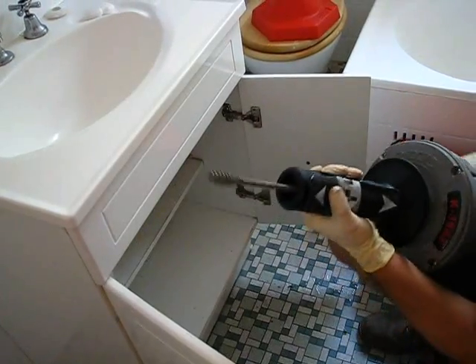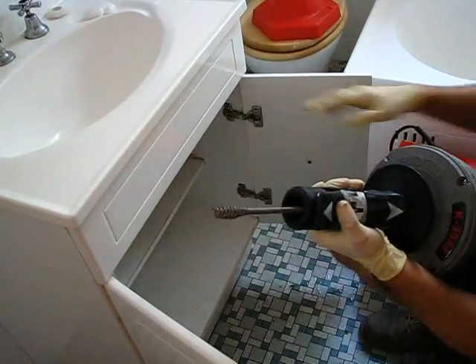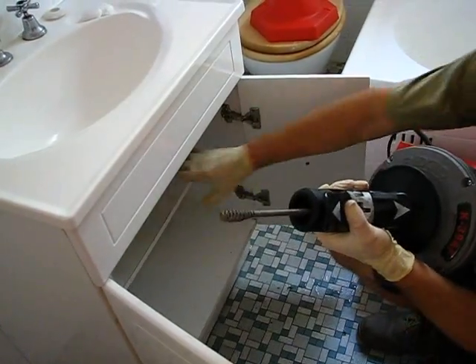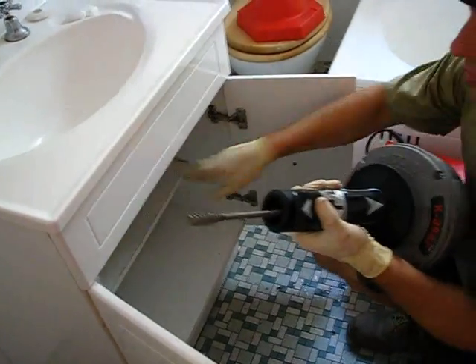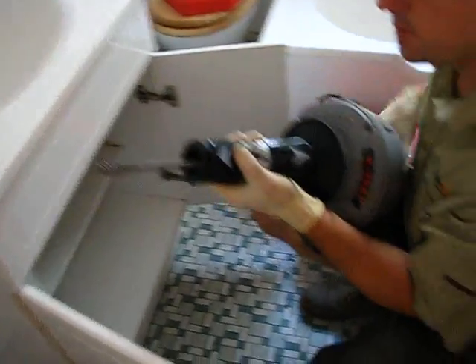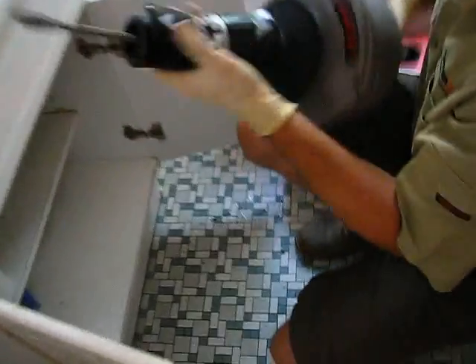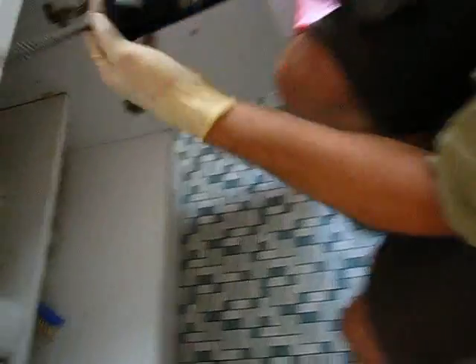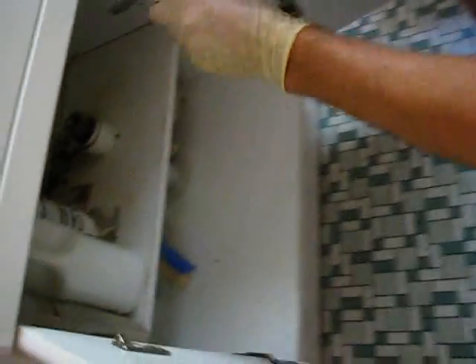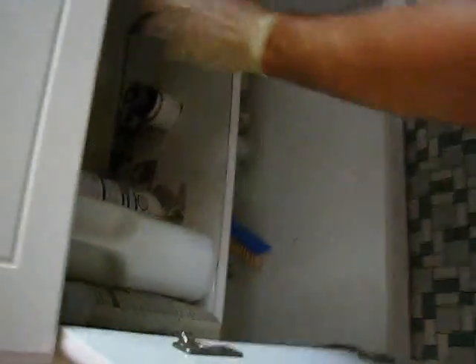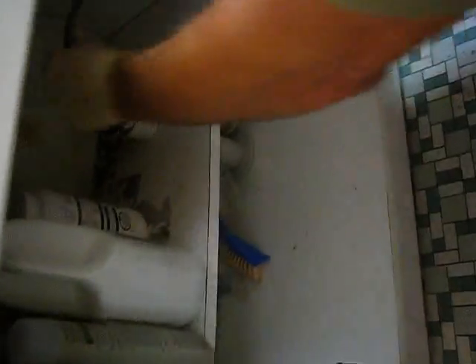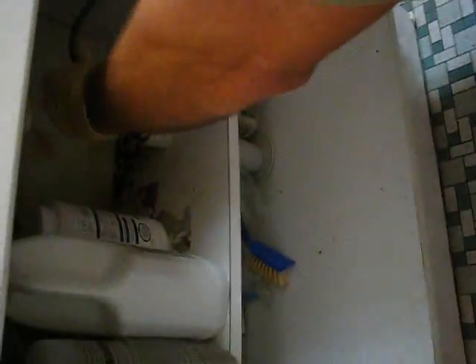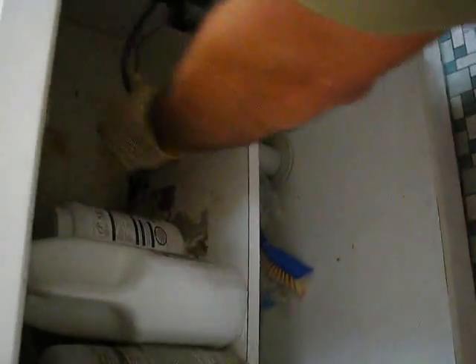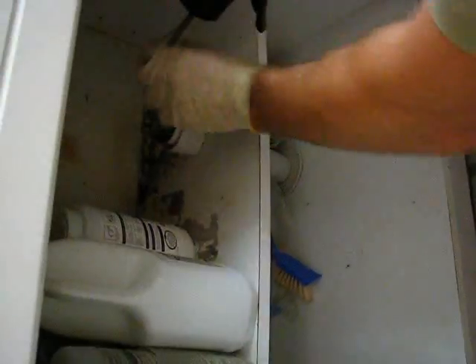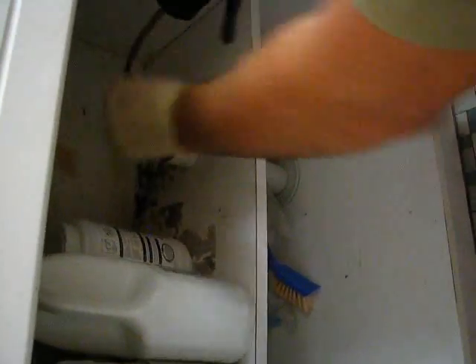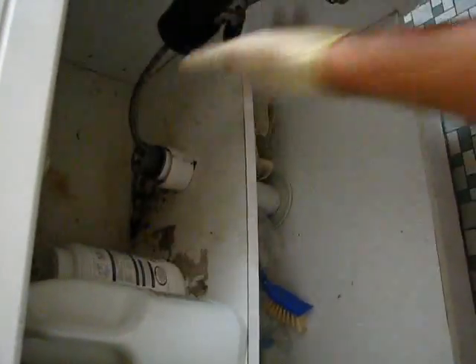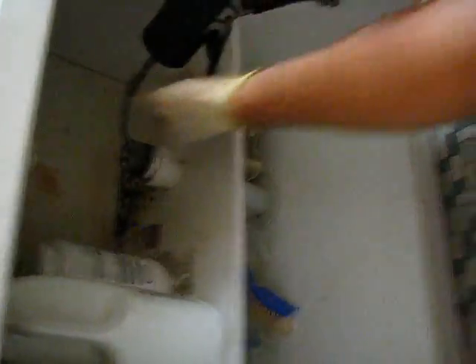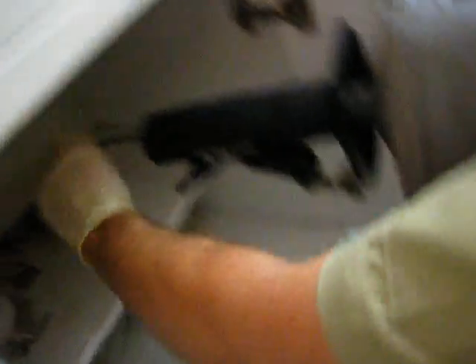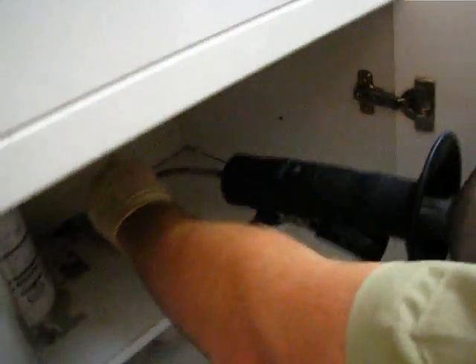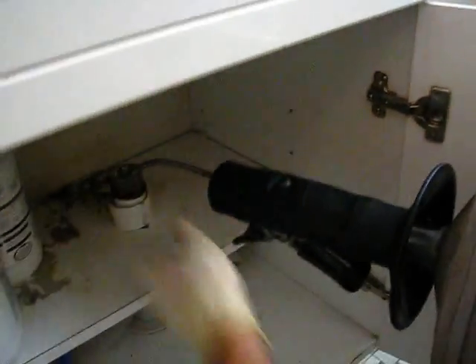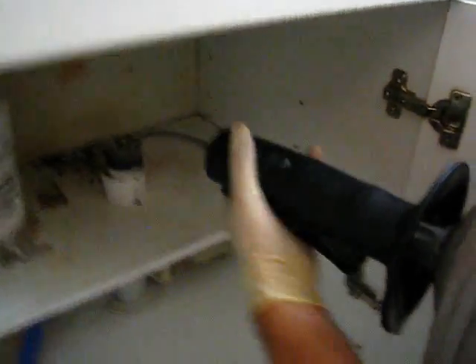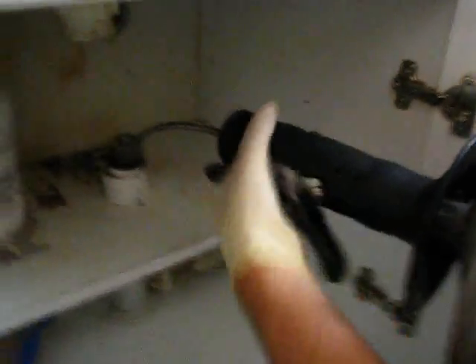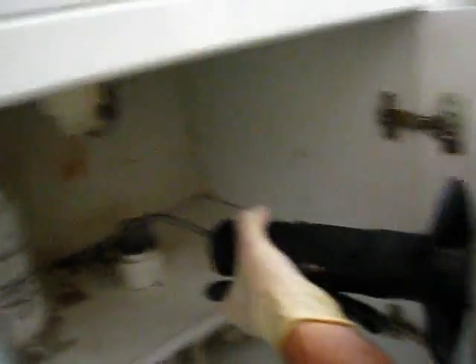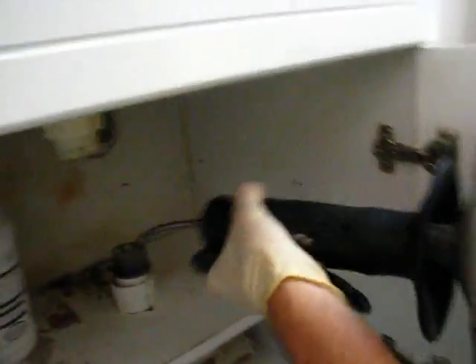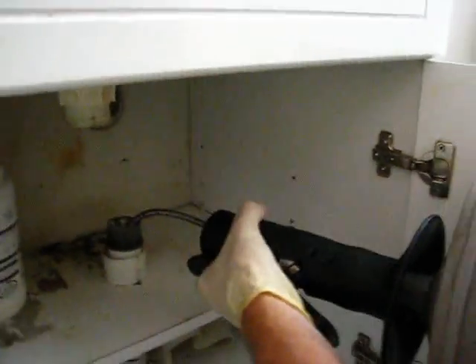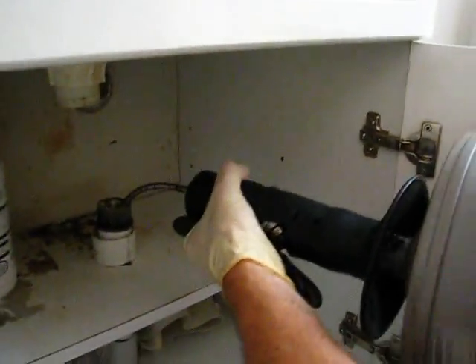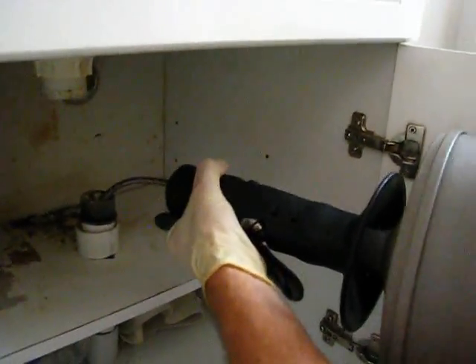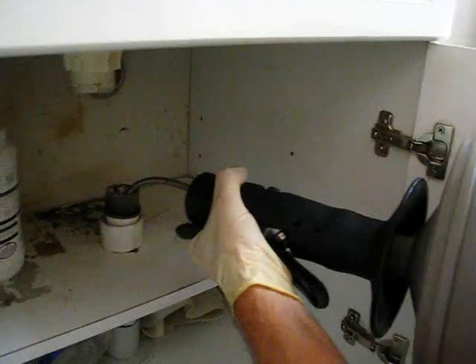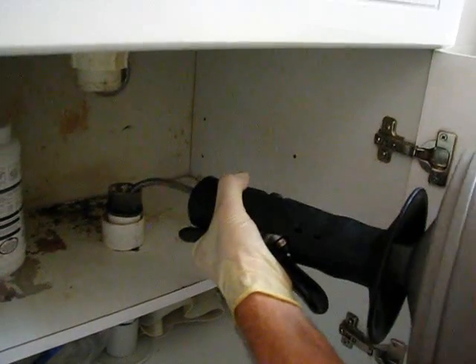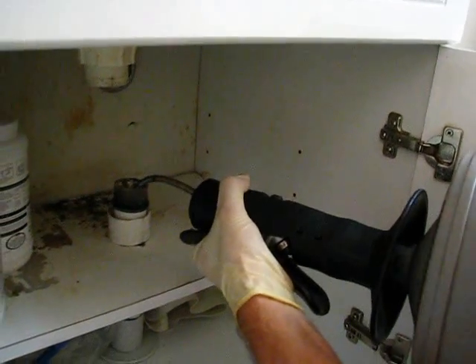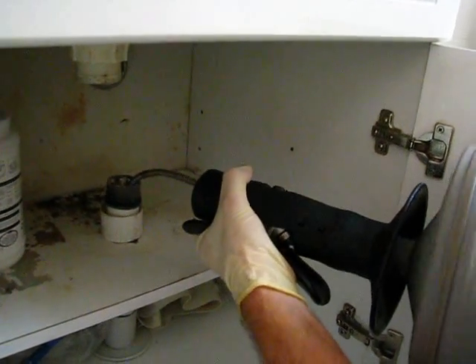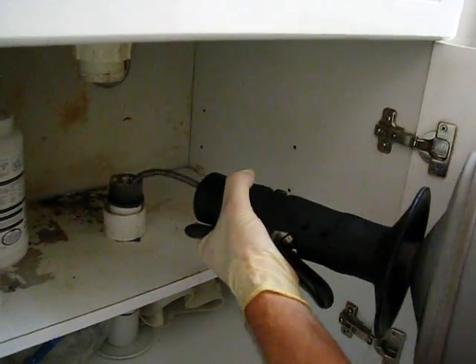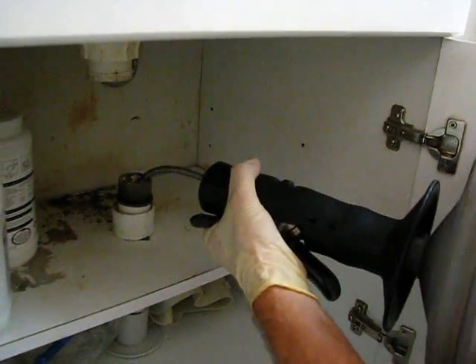So you take the trap out, and then from there you position the eel in there like so, and you let it find its way through the system.